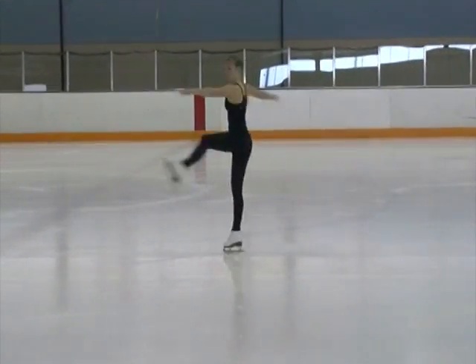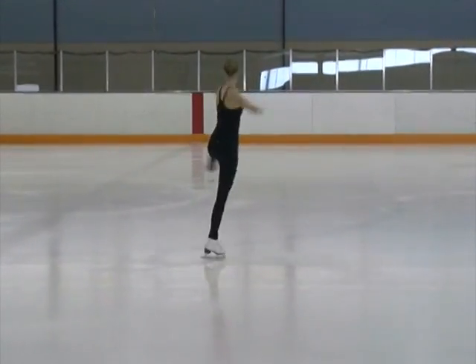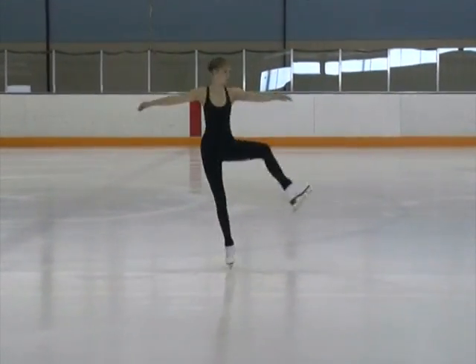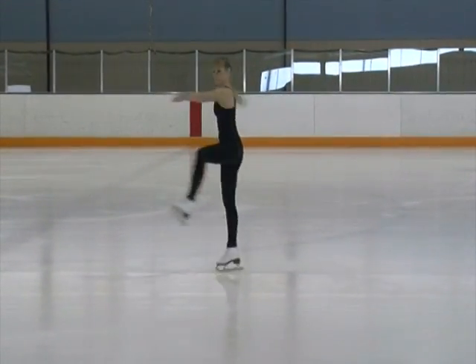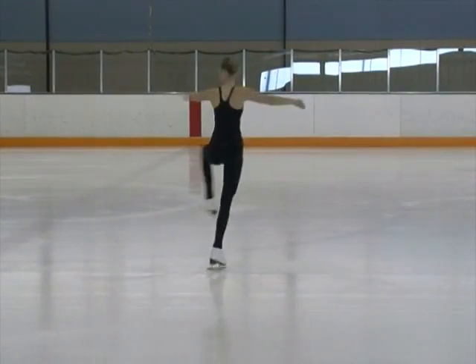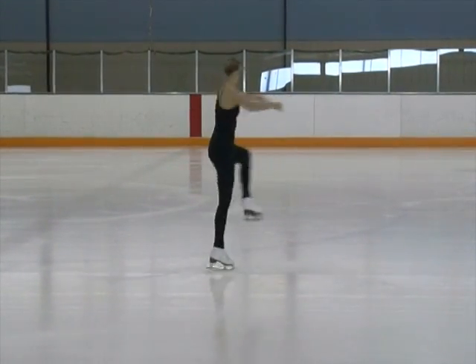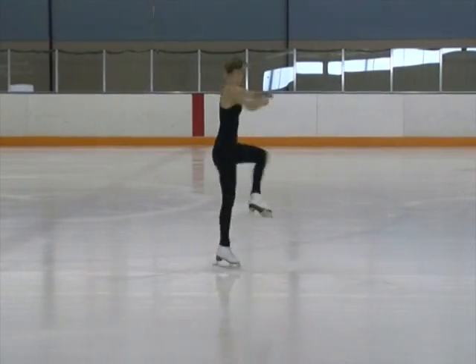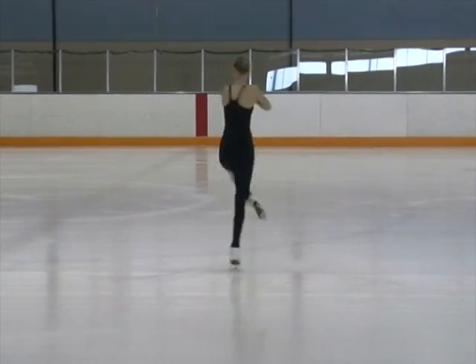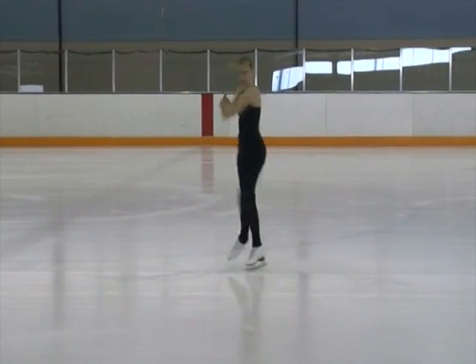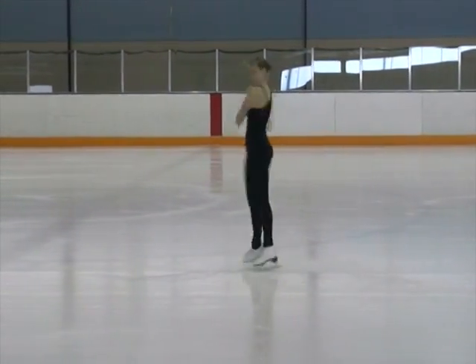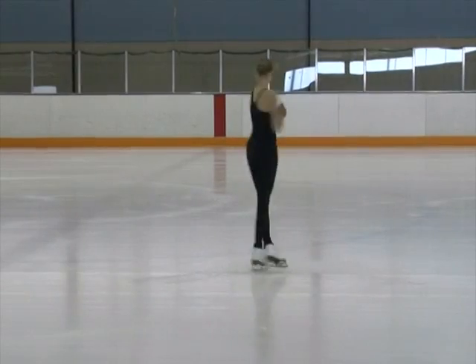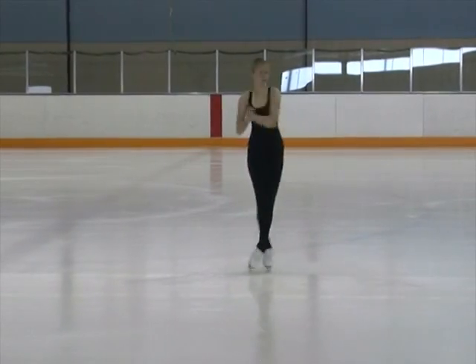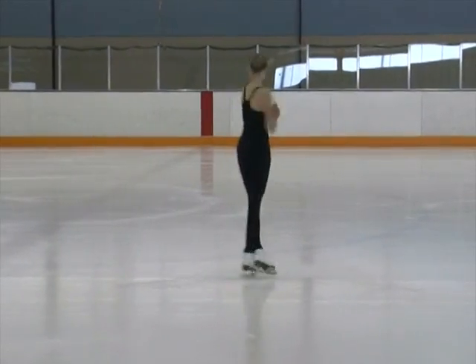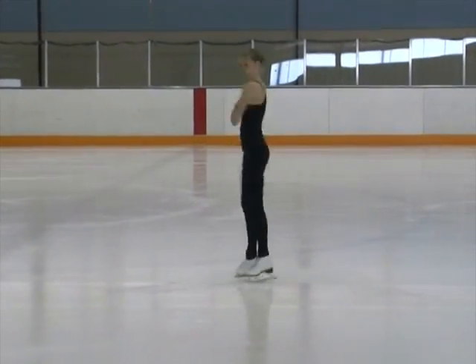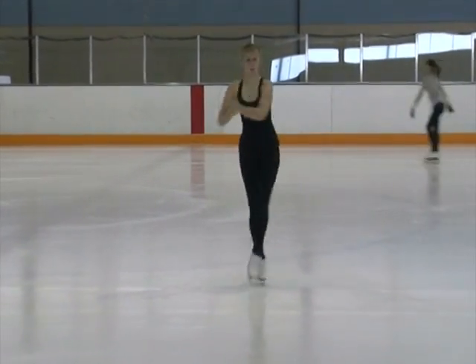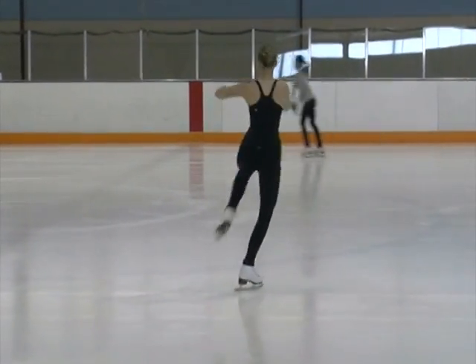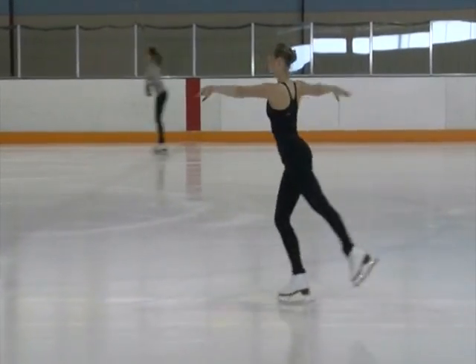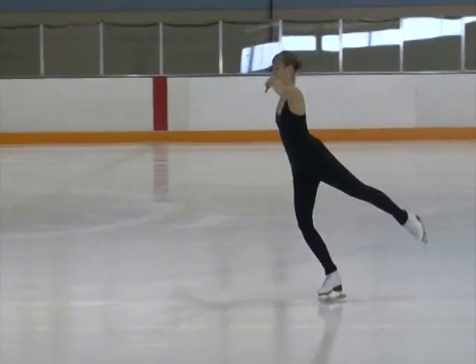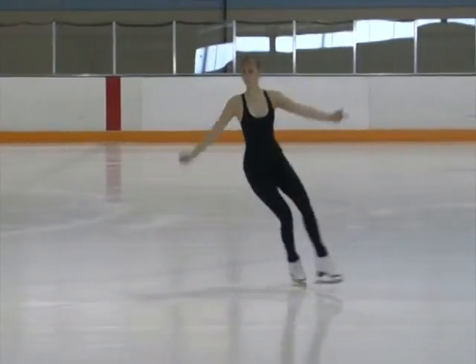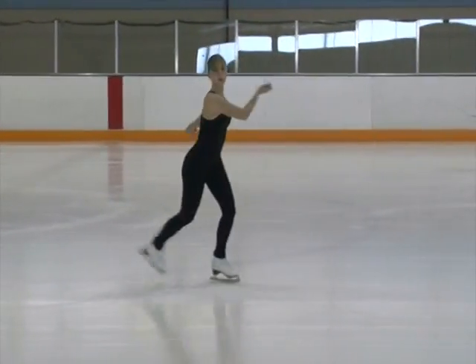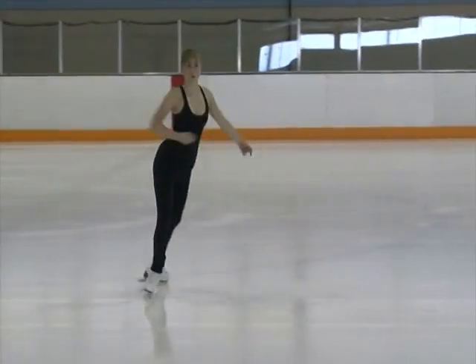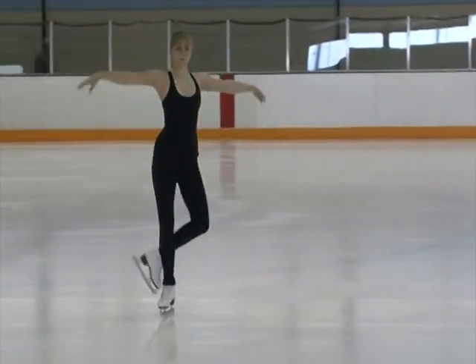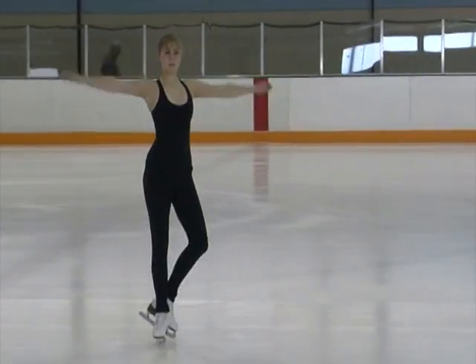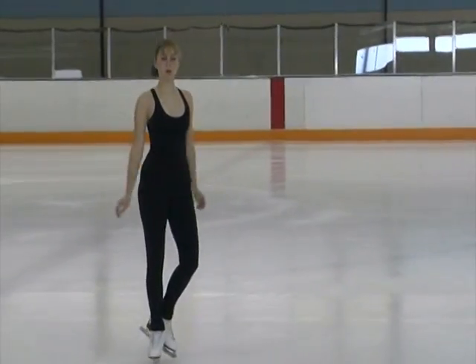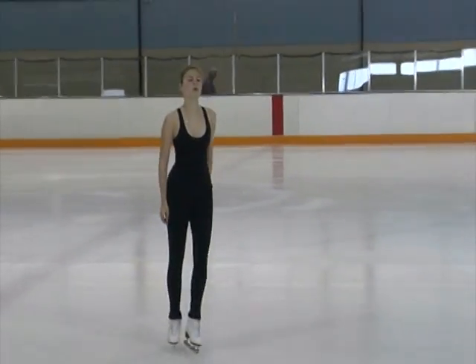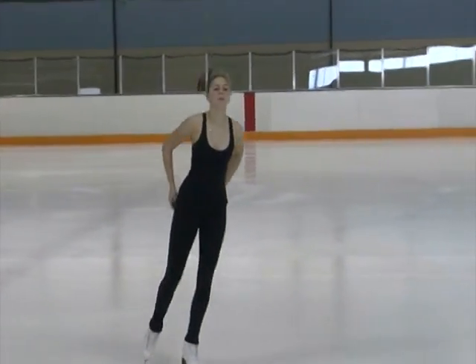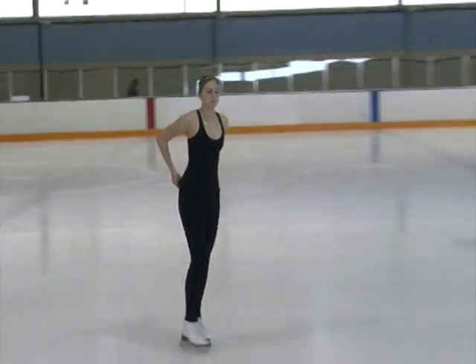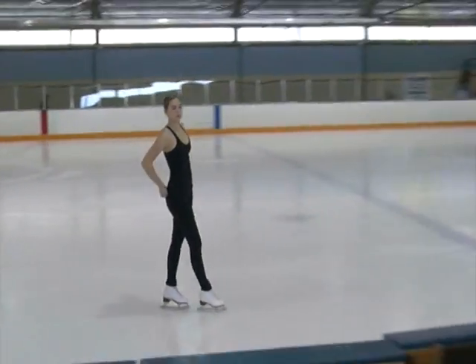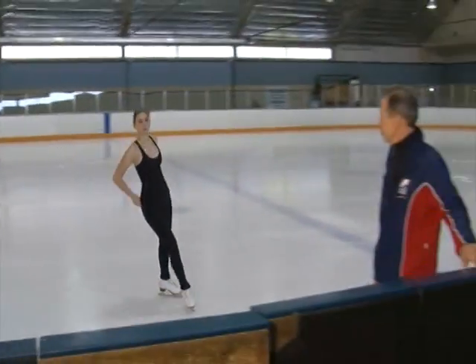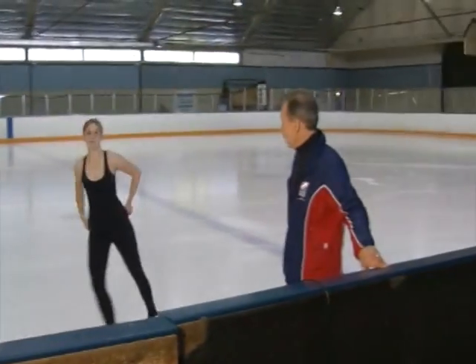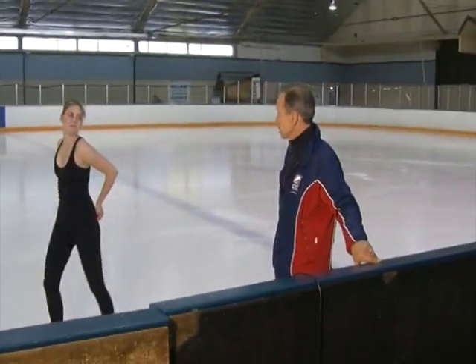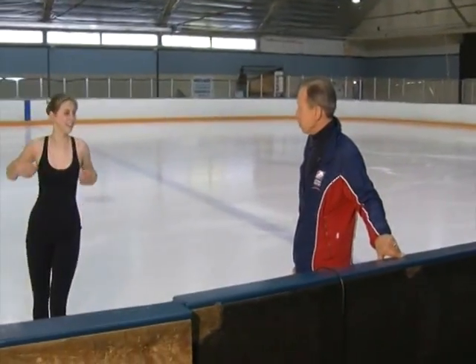Left hip up, thighs tight, feet tight, drive your heel down — very nice — and finish. Out. Good. So that's how we basically start spinning, a nice basic scratch spin.